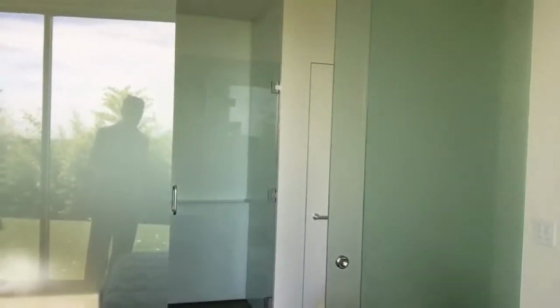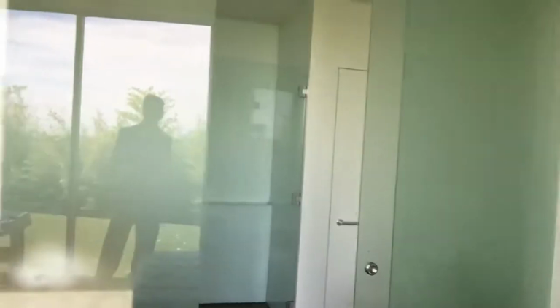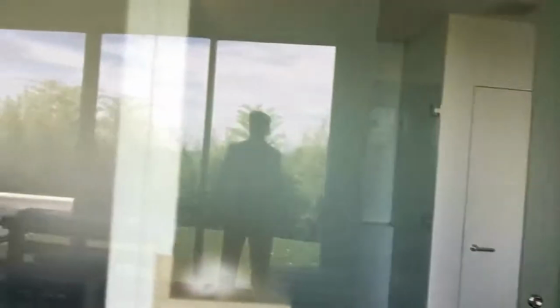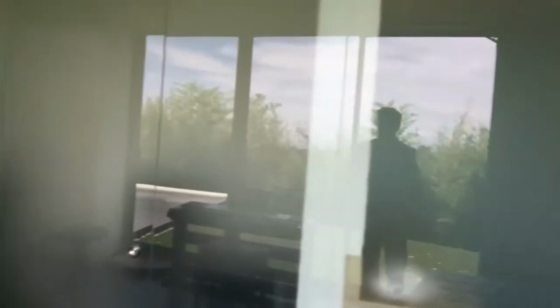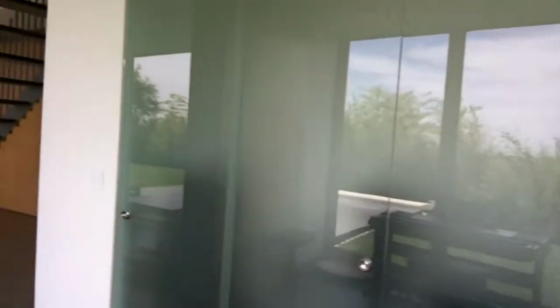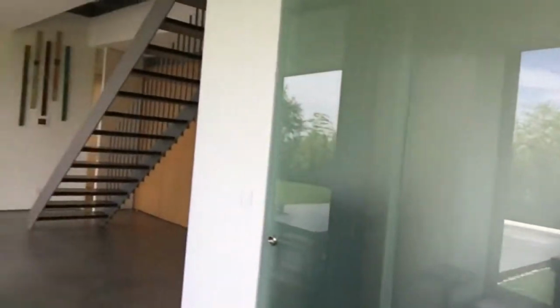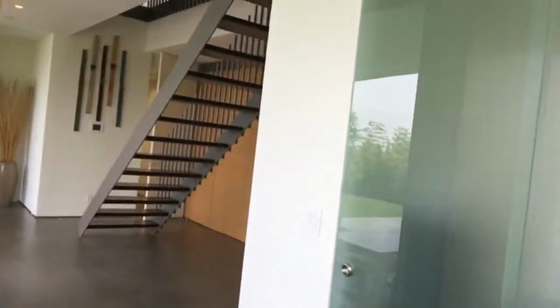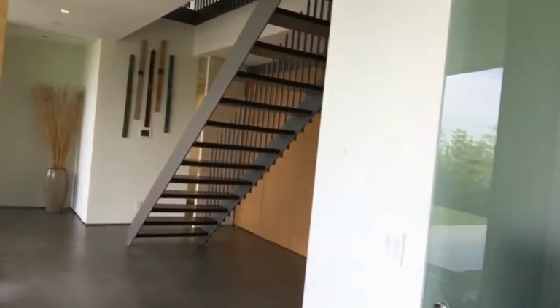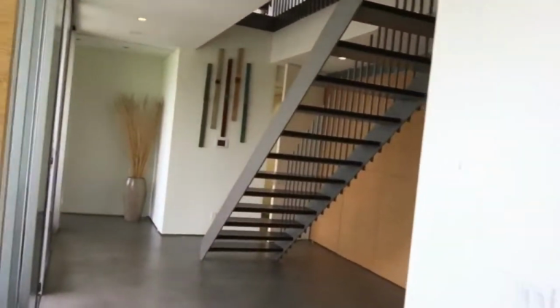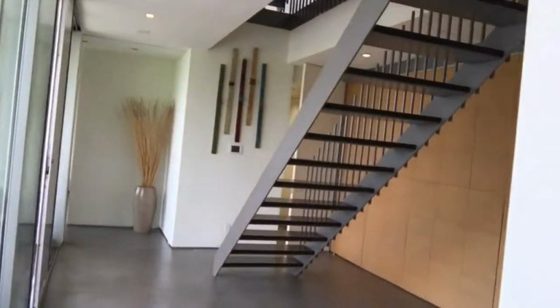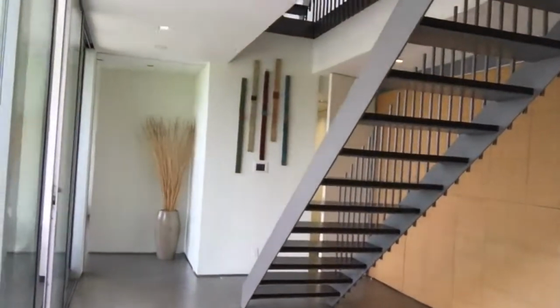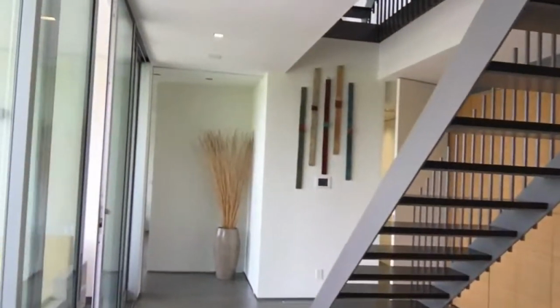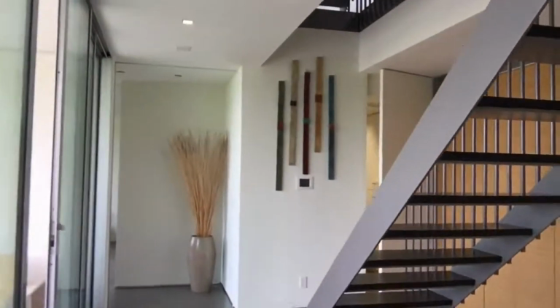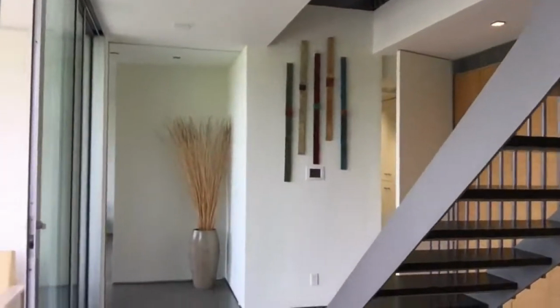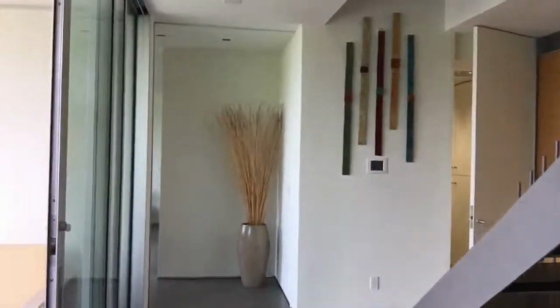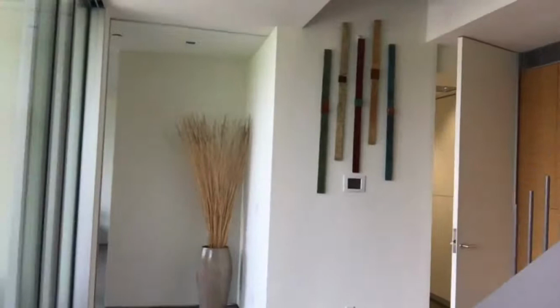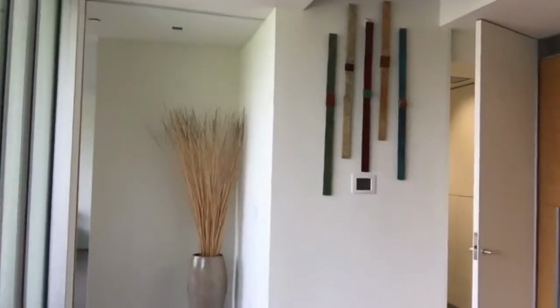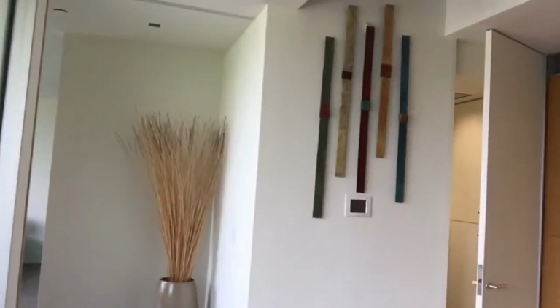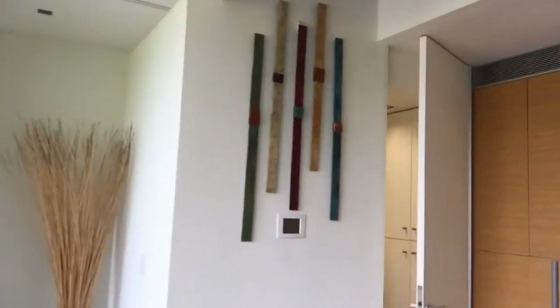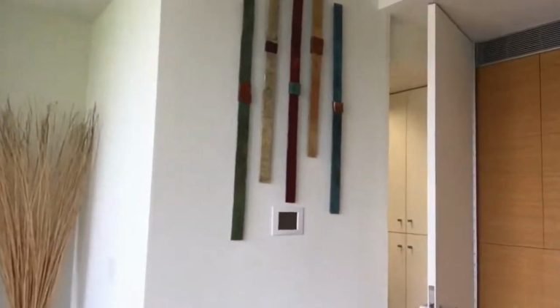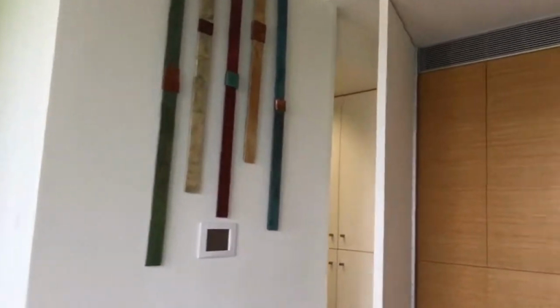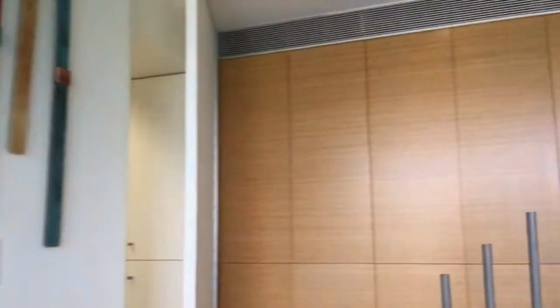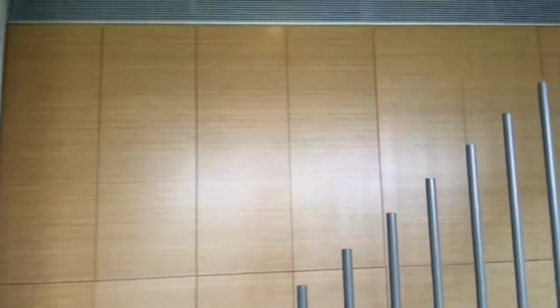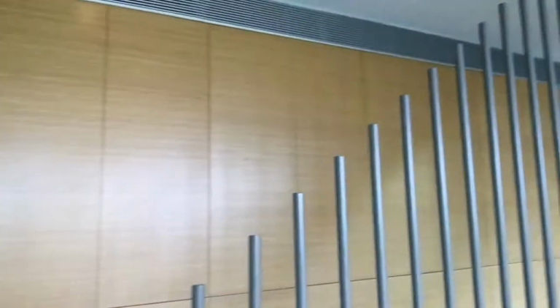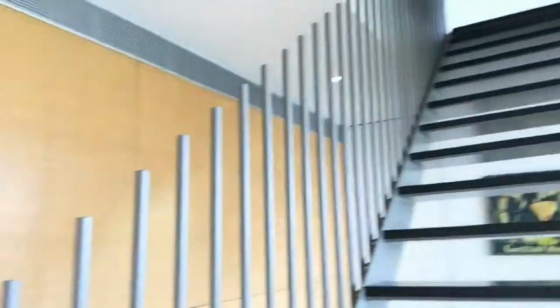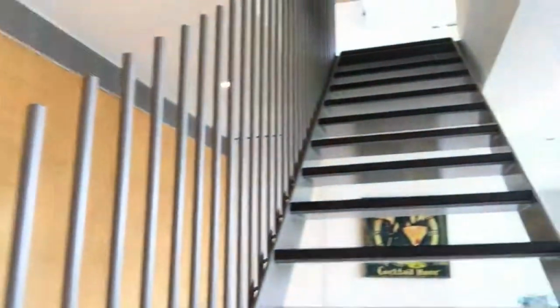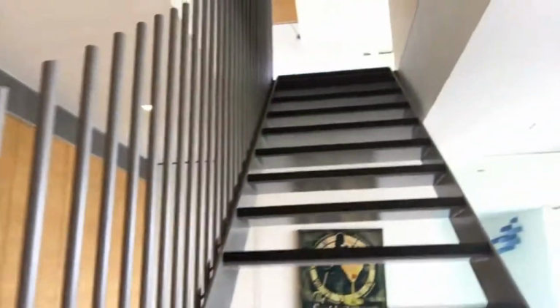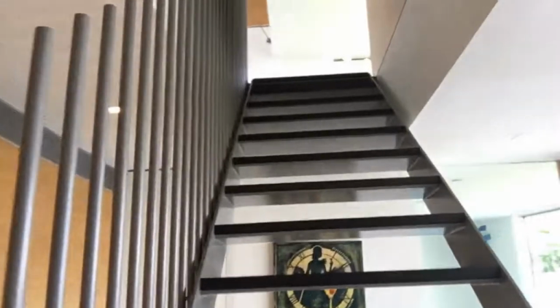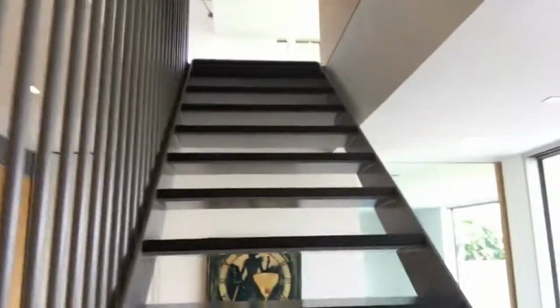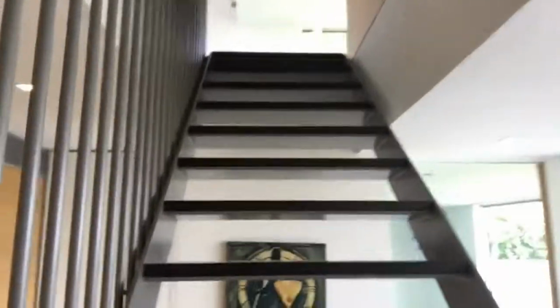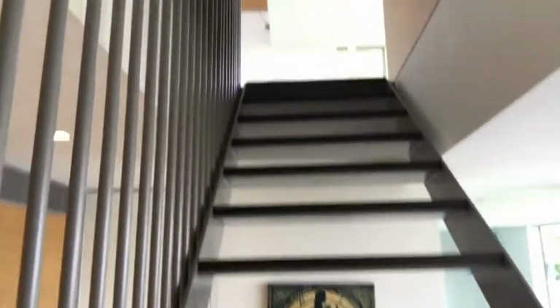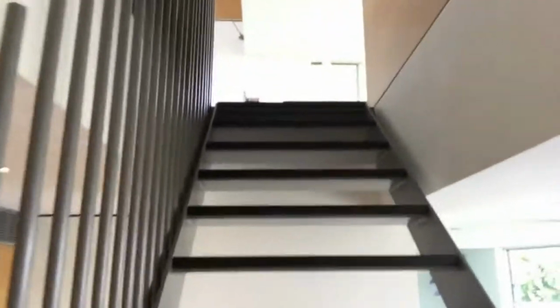Lots of closet space. I should mention this was built in 2008, and it is on the market right now for 6.4 million dollars.